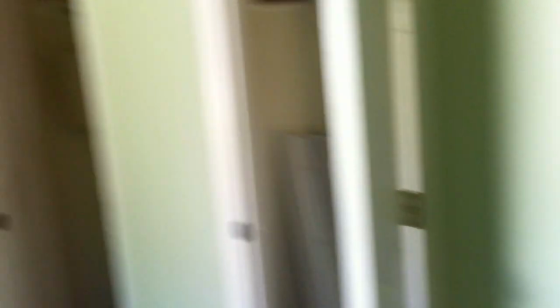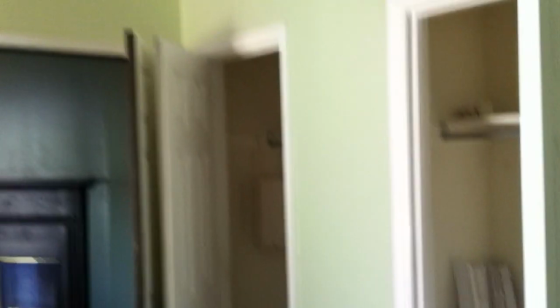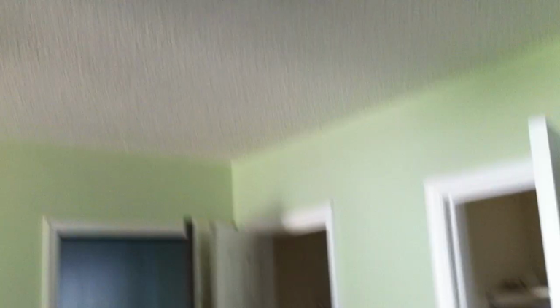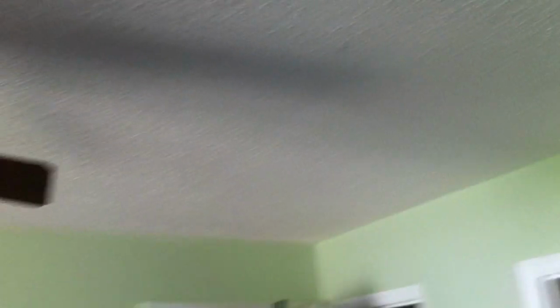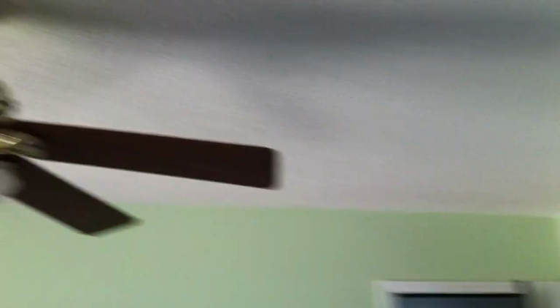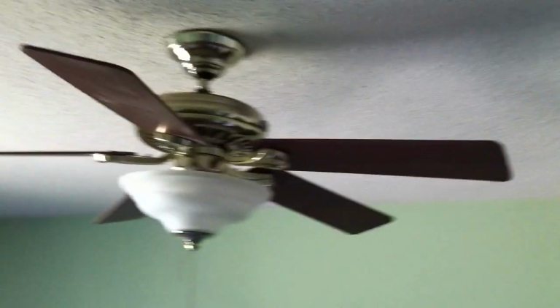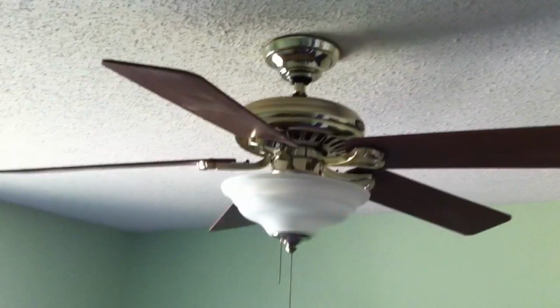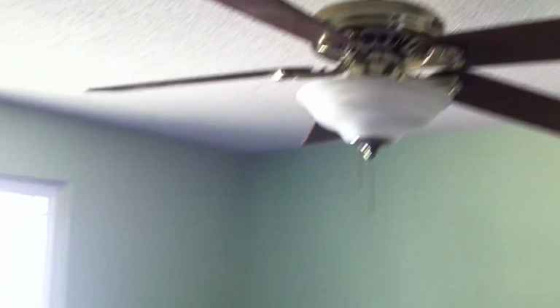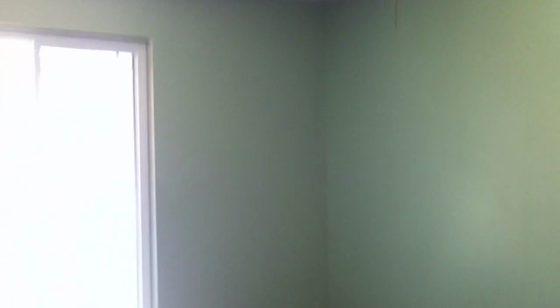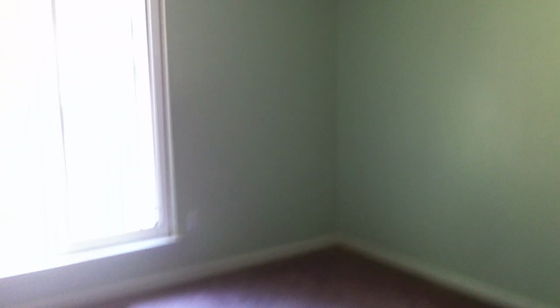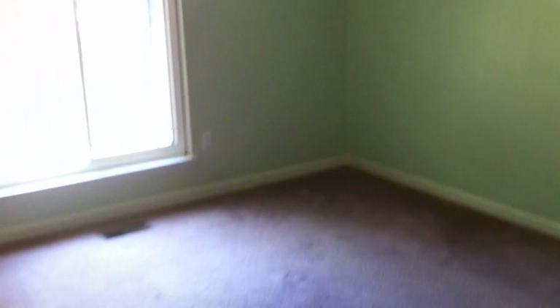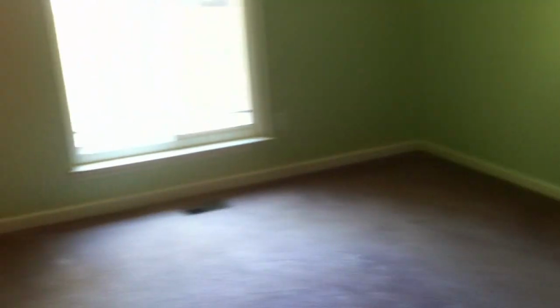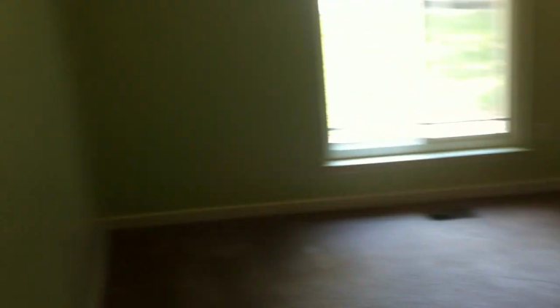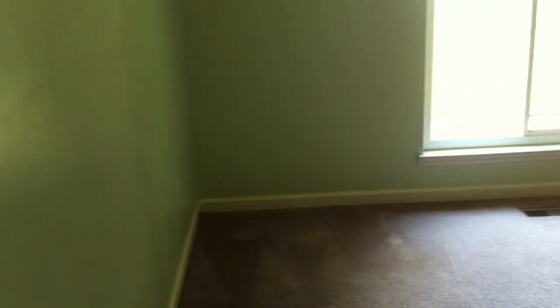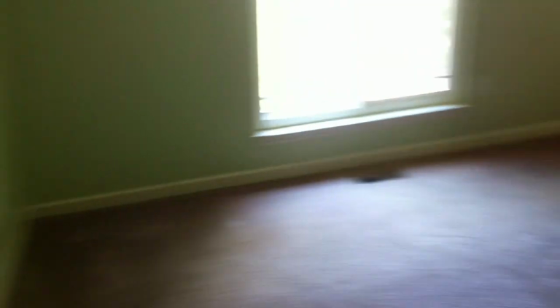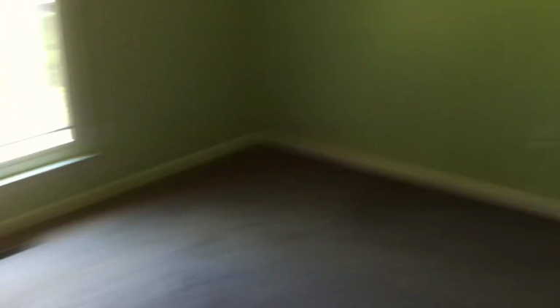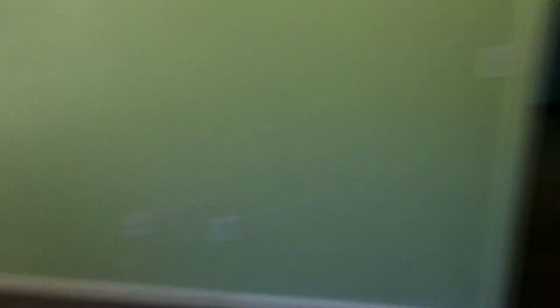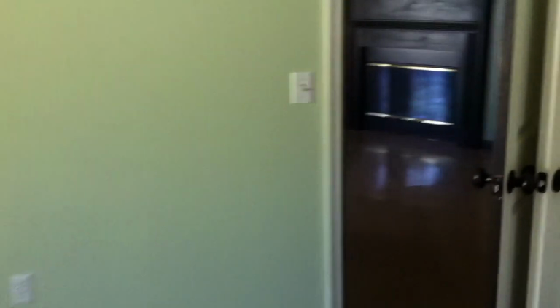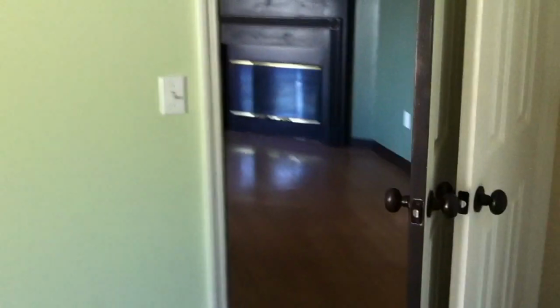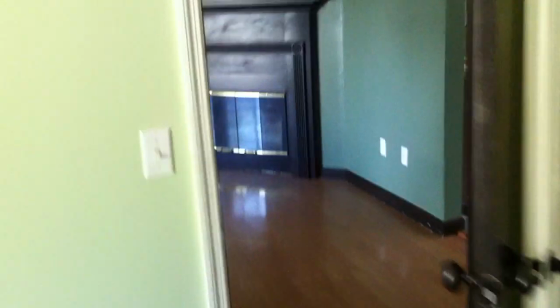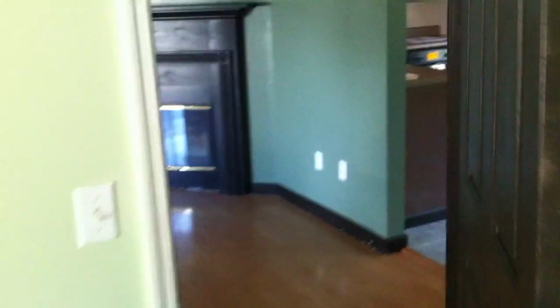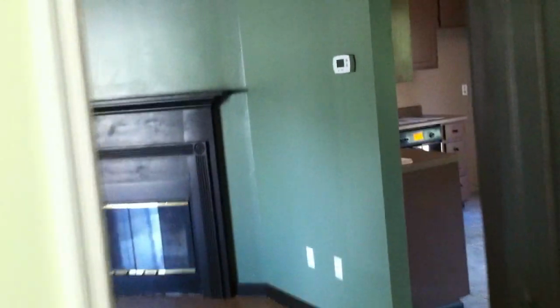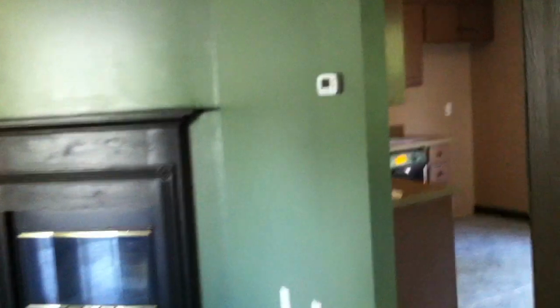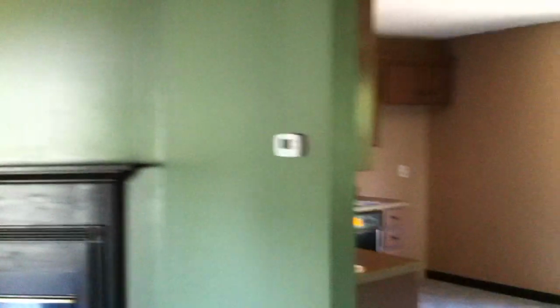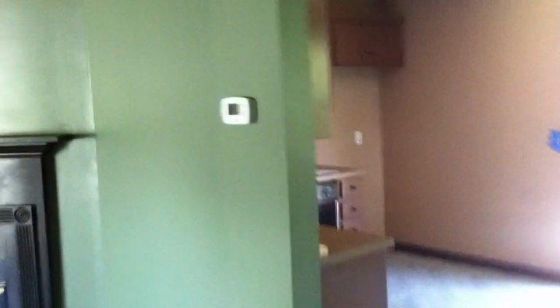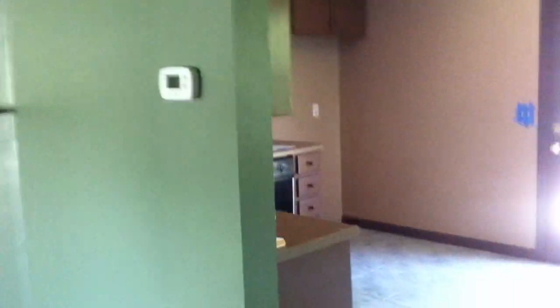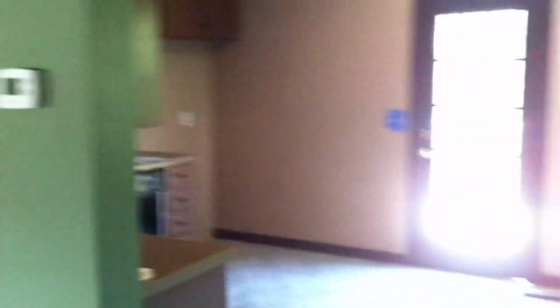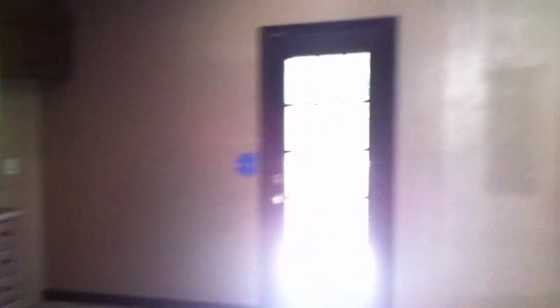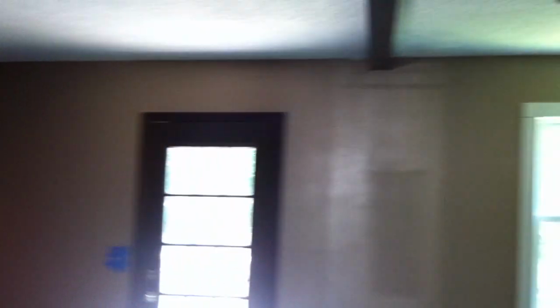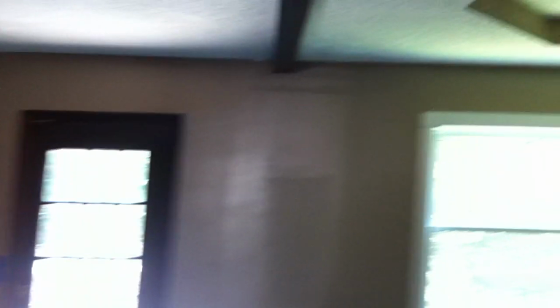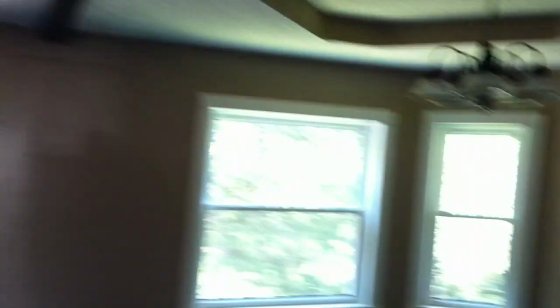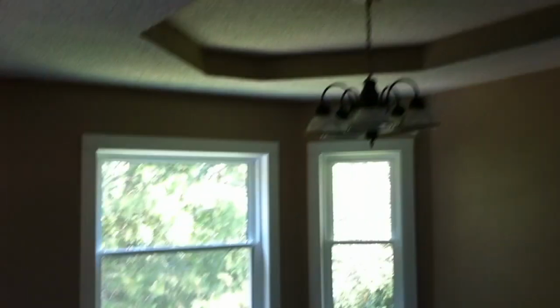One more quick look around the master bedroom here — pretty decent size. As we go back into the living room, coming to the kitchen with the eat-in dining room area.